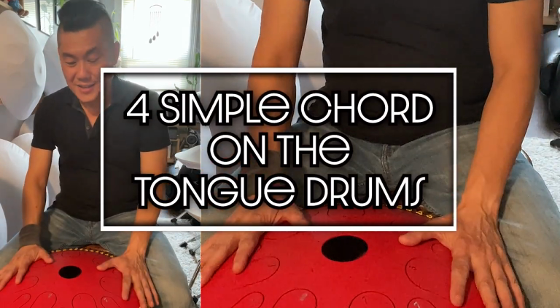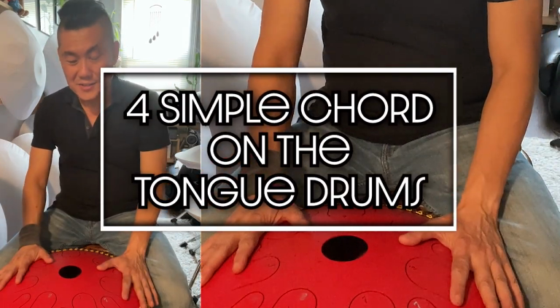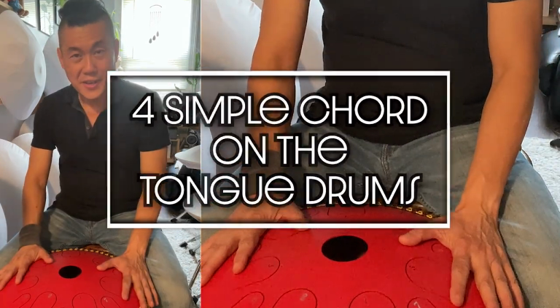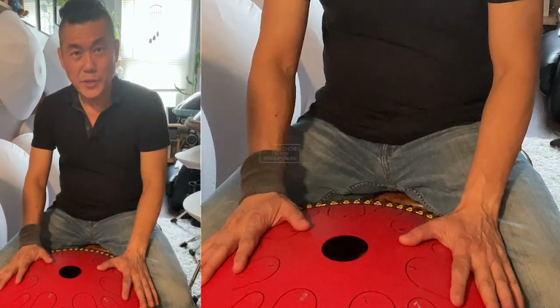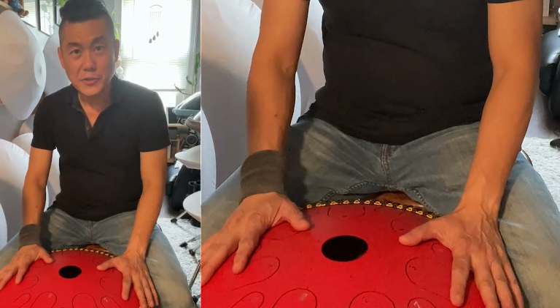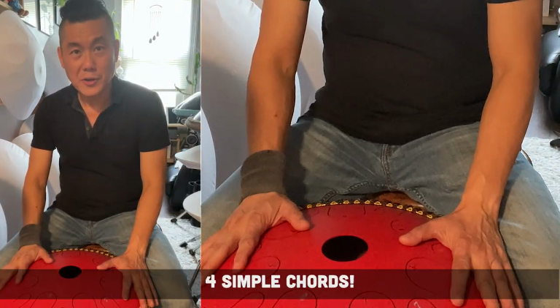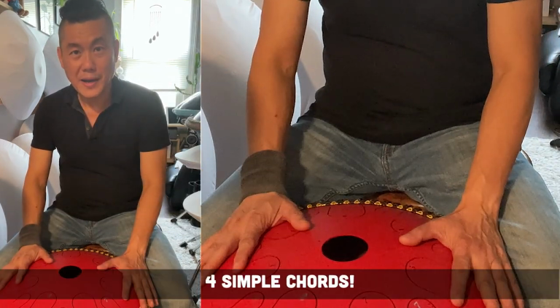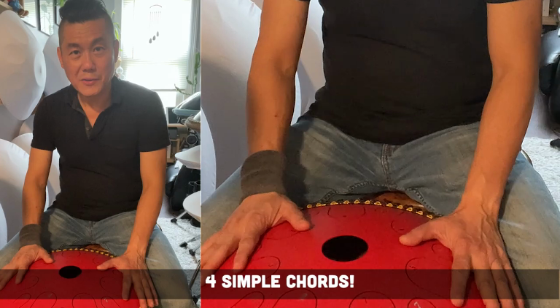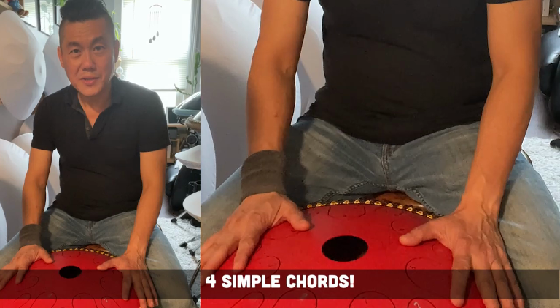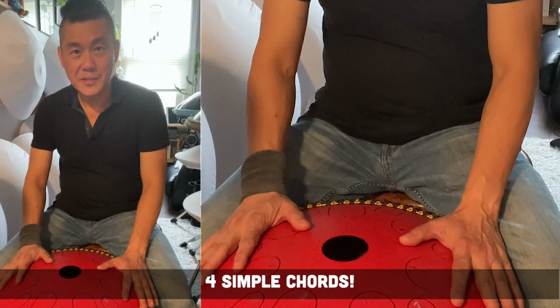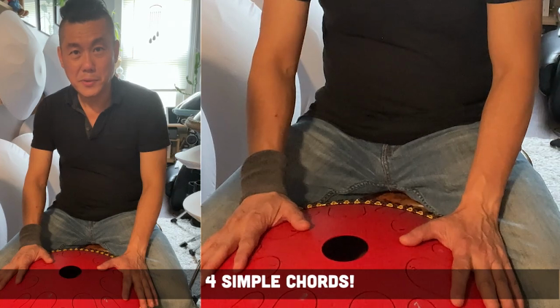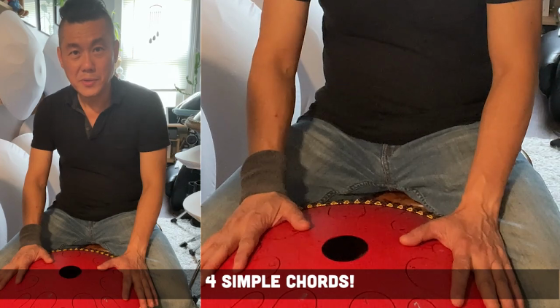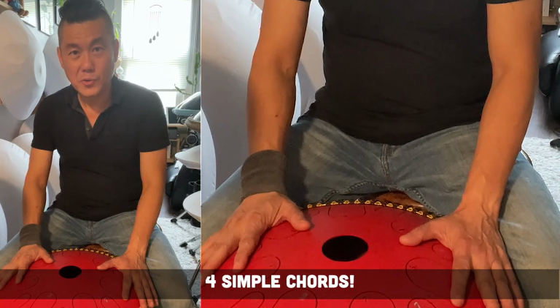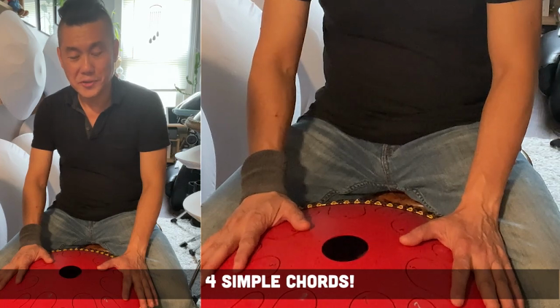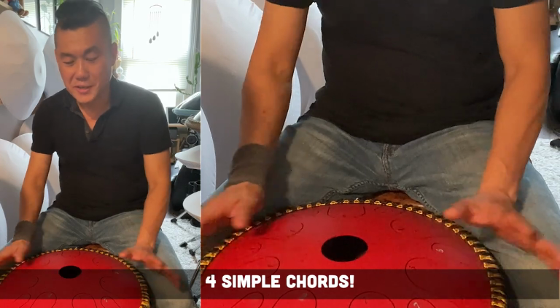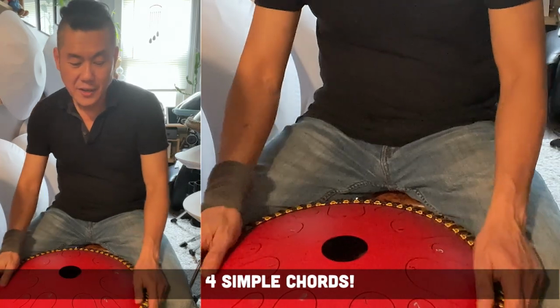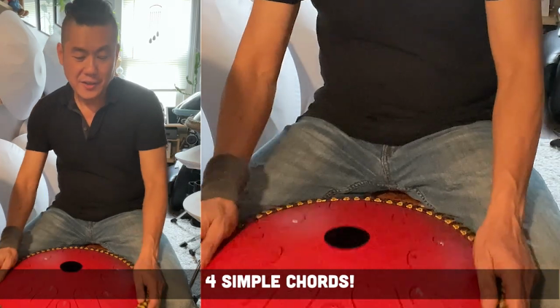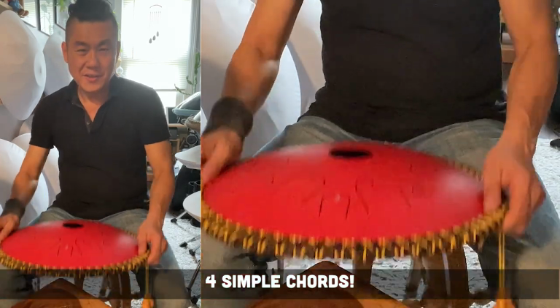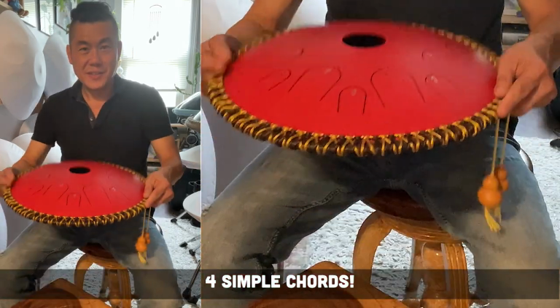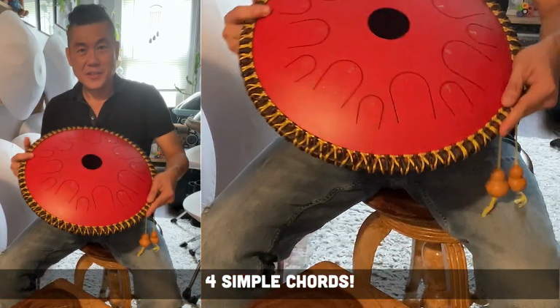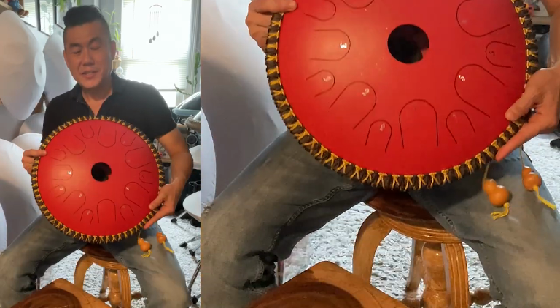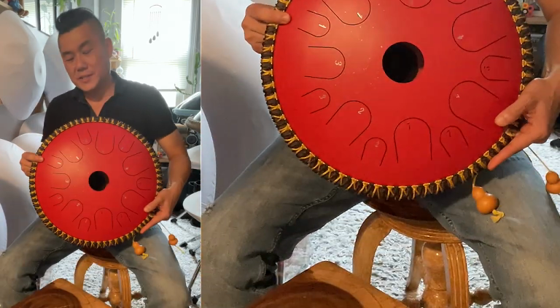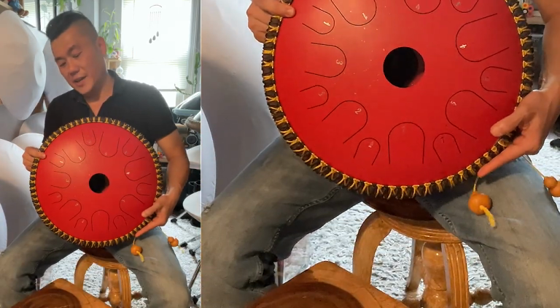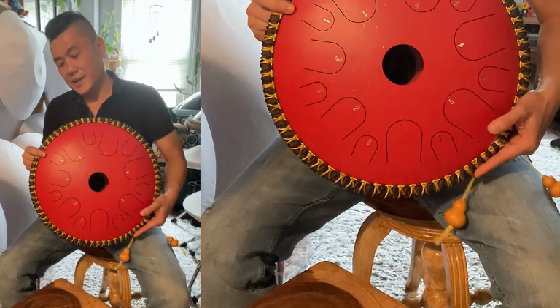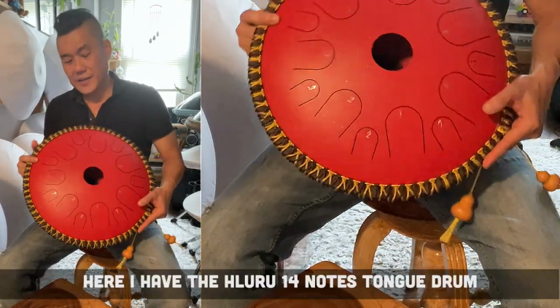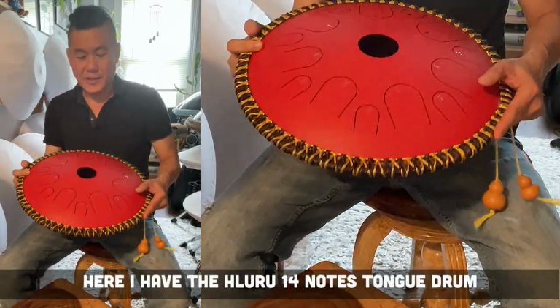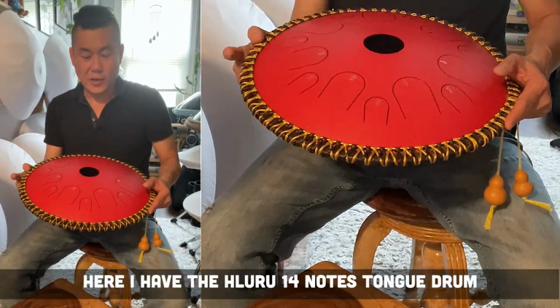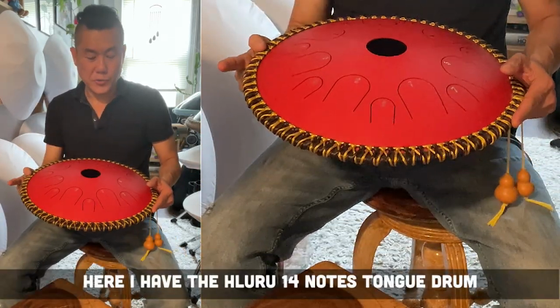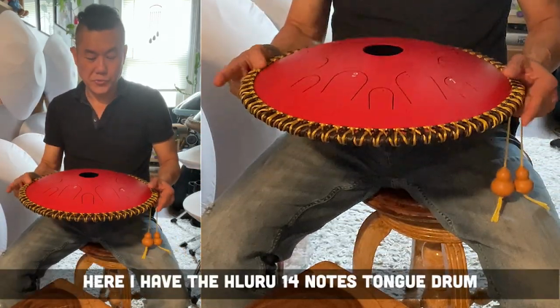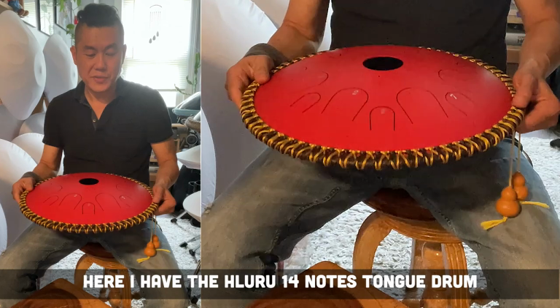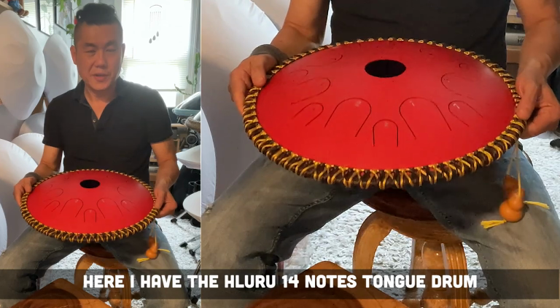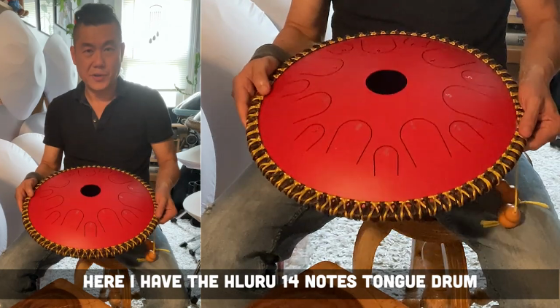Today we are going to talk about simple chords. So this is a Hiluru tongue drum.